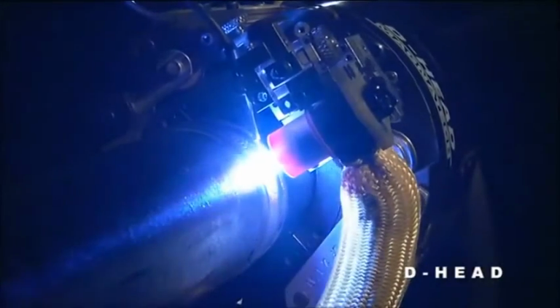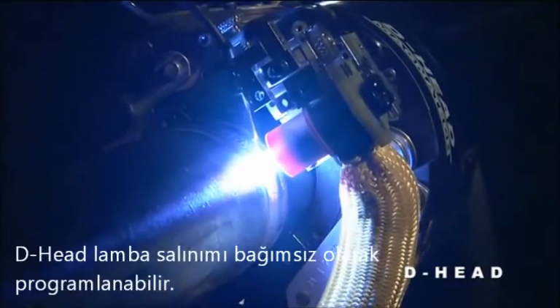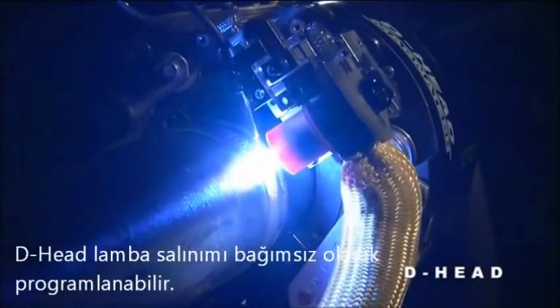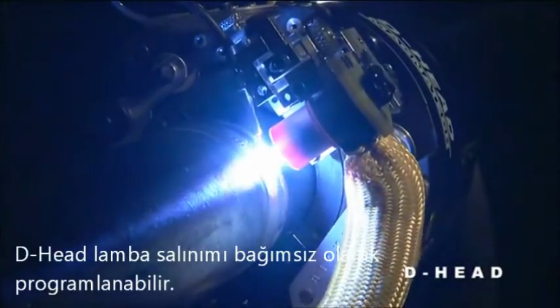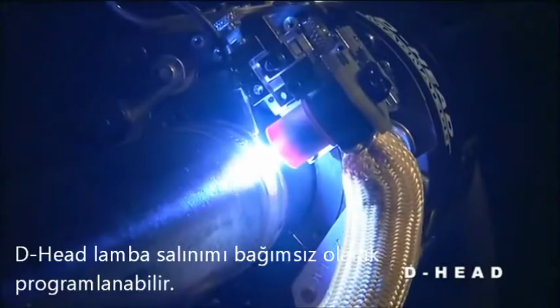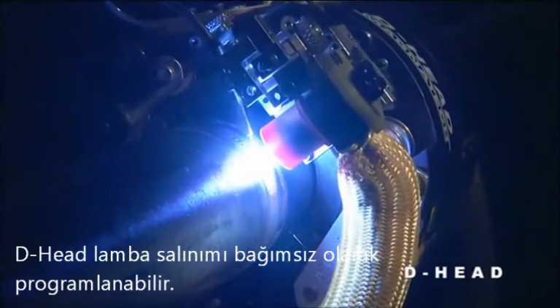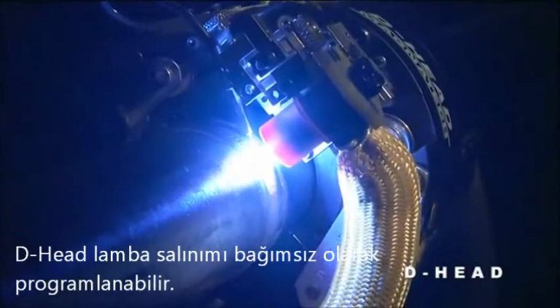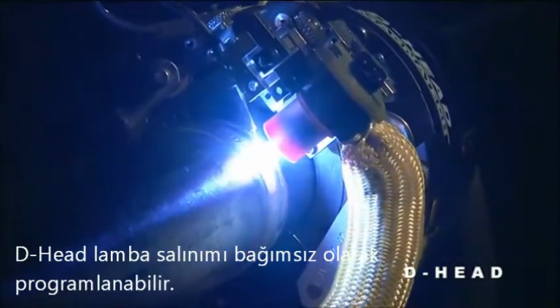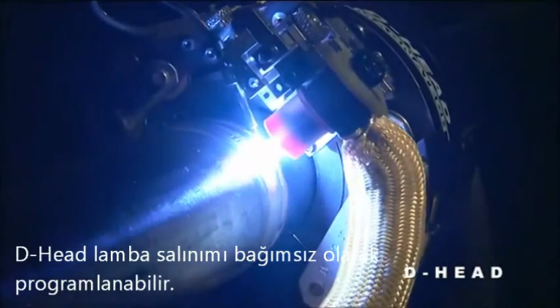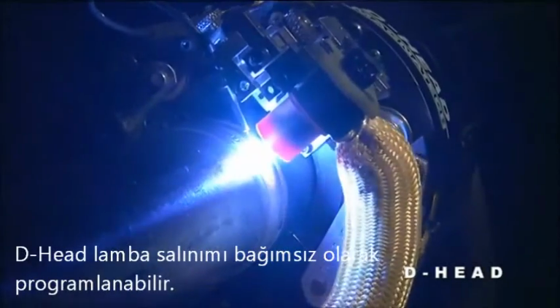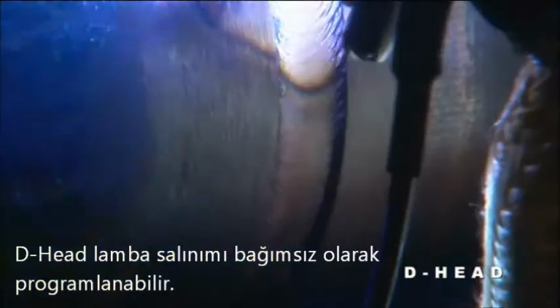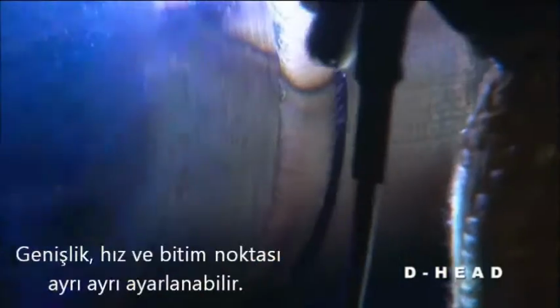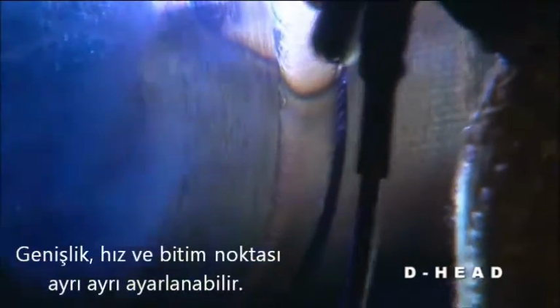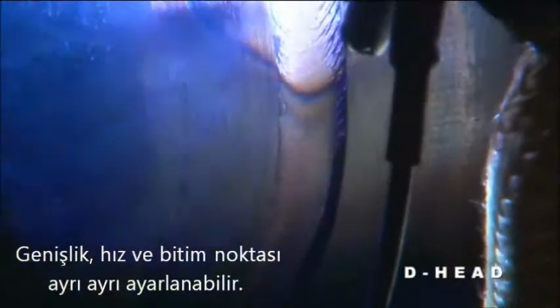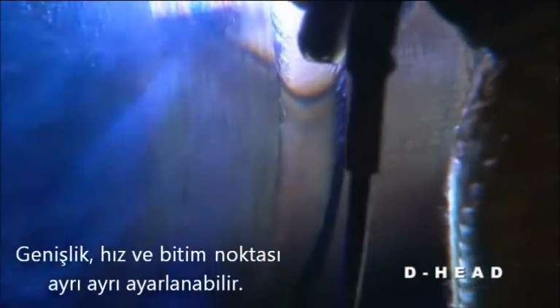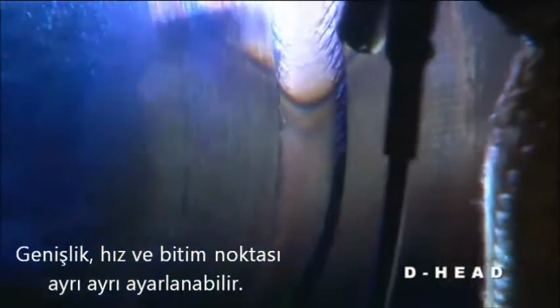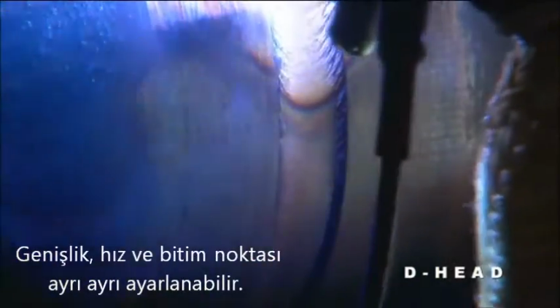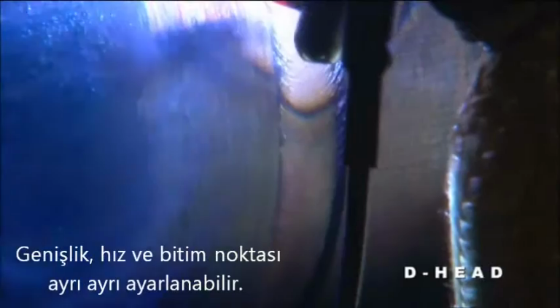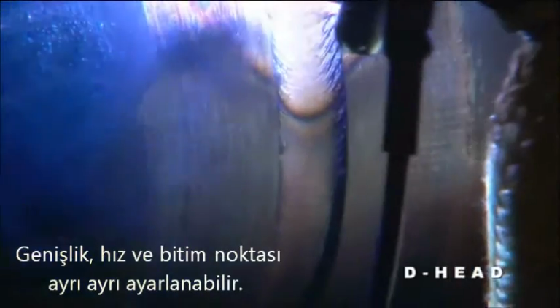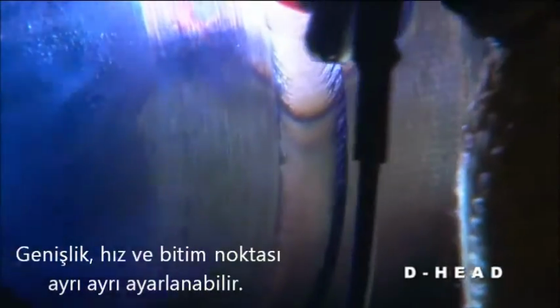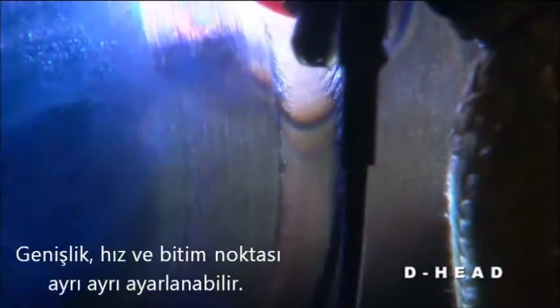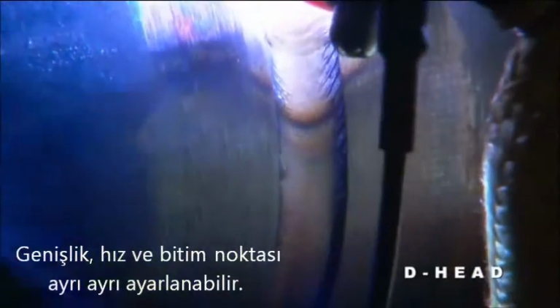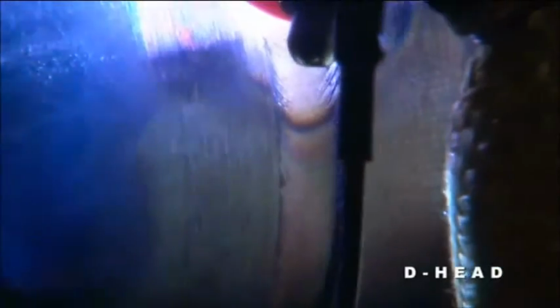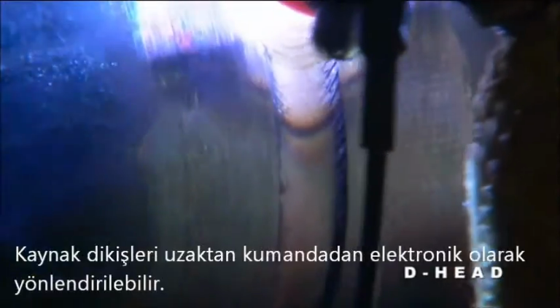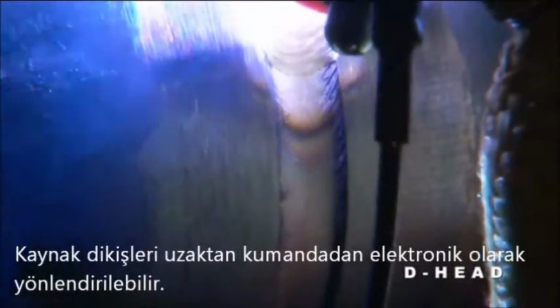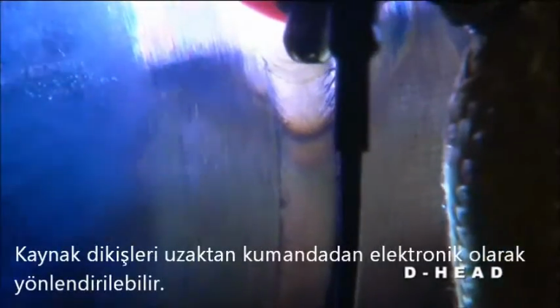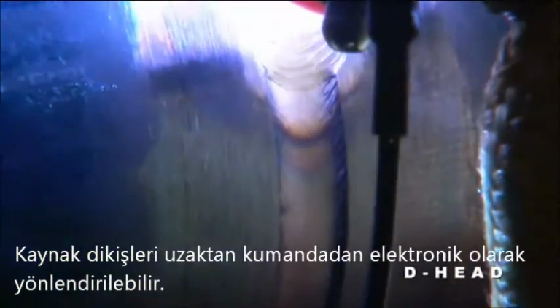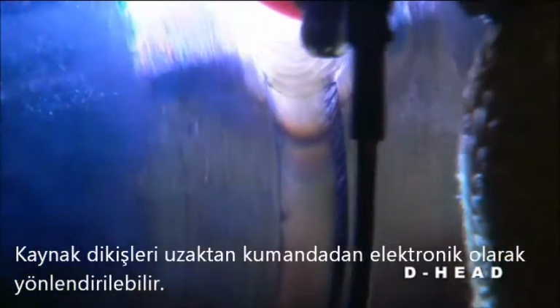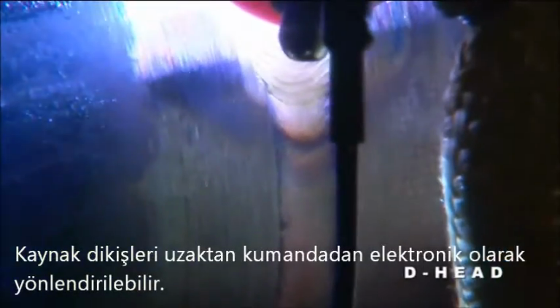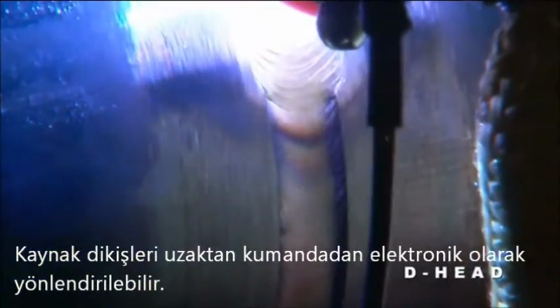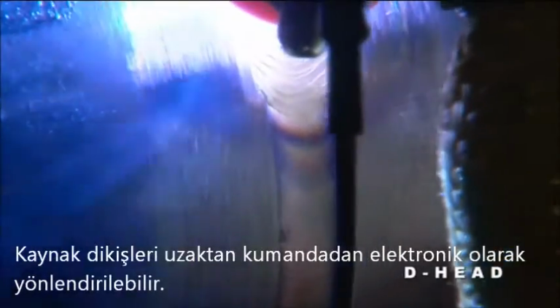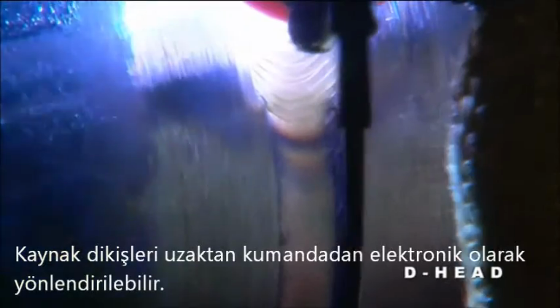The D-Head's torch oscillation is independently programmable. Width, speed, and endpoint dwell can be individually adjusted. Cross-seam steering is electronically controlled with a remote pendant.